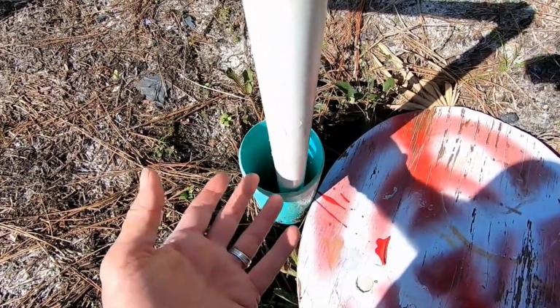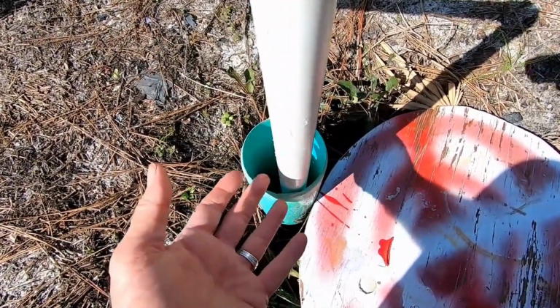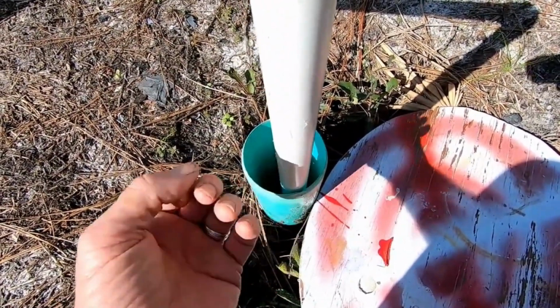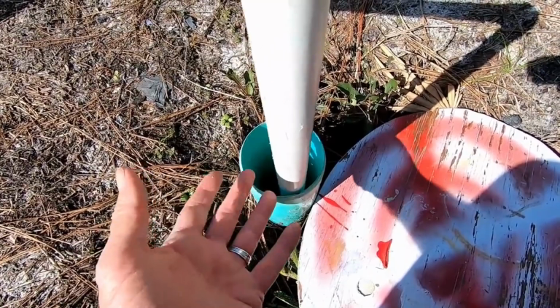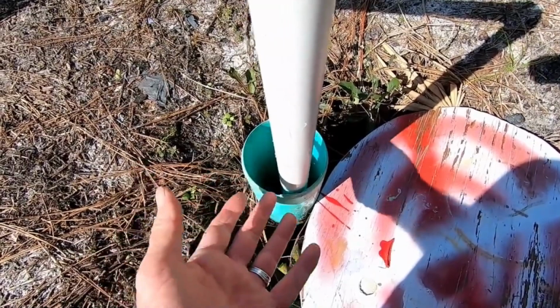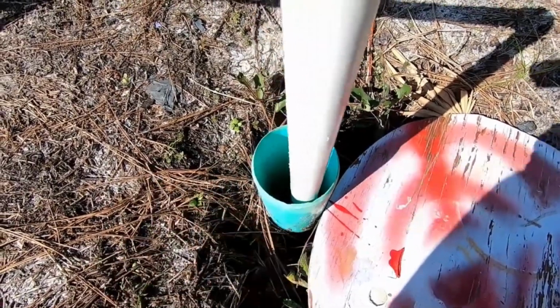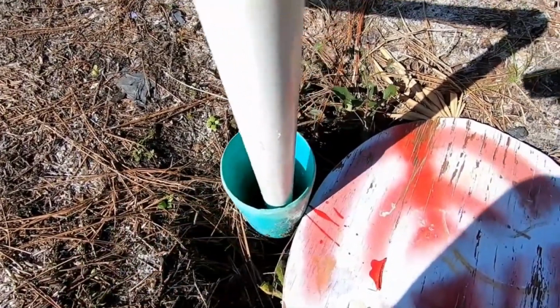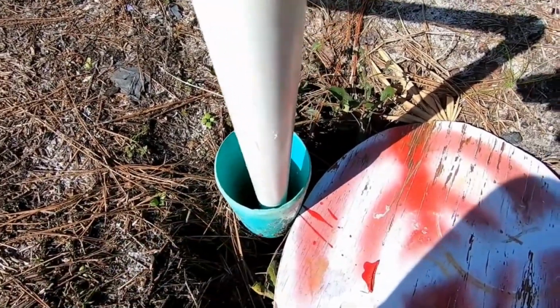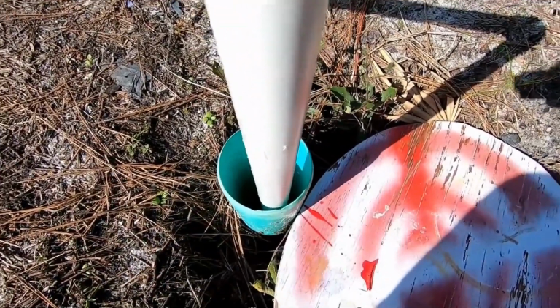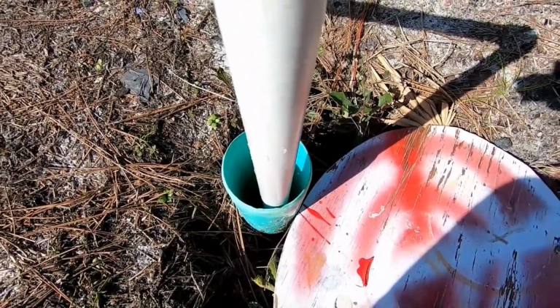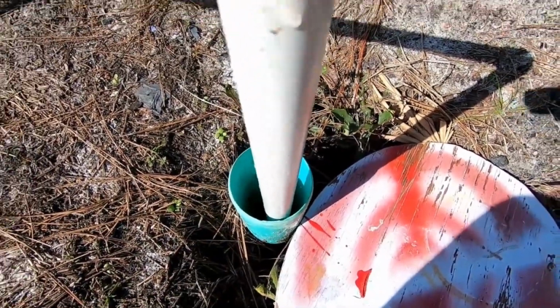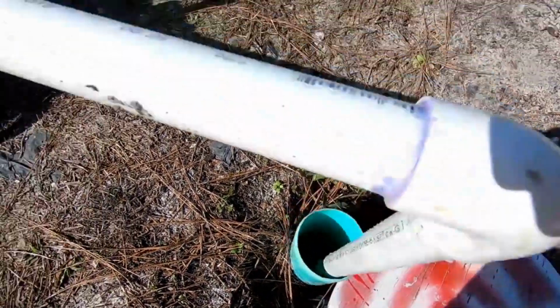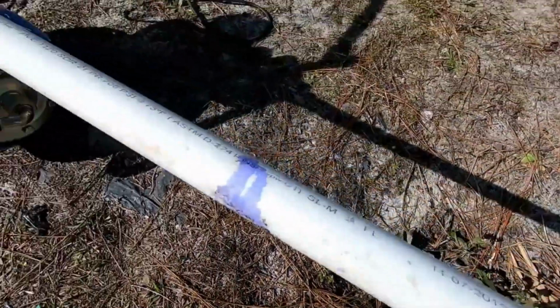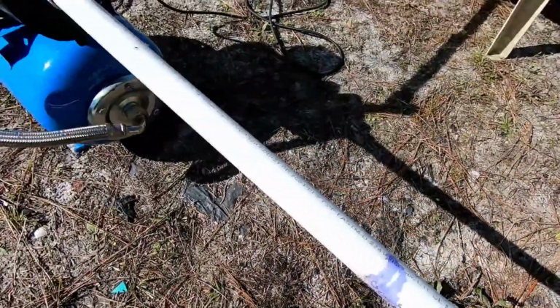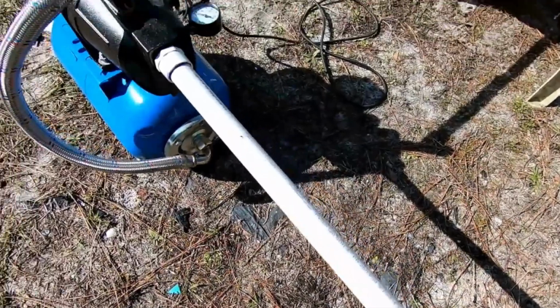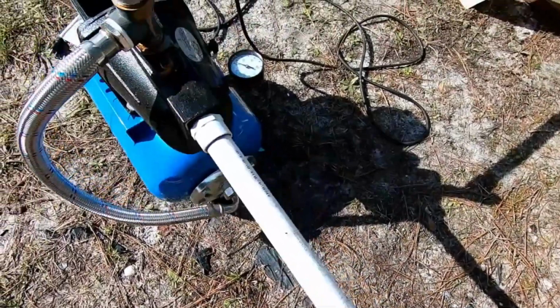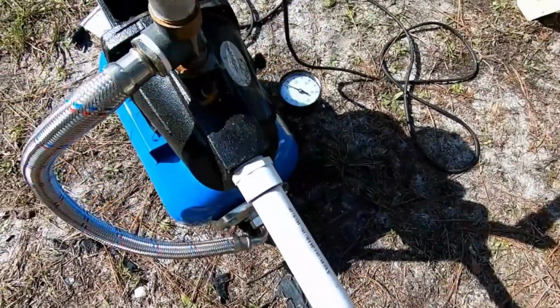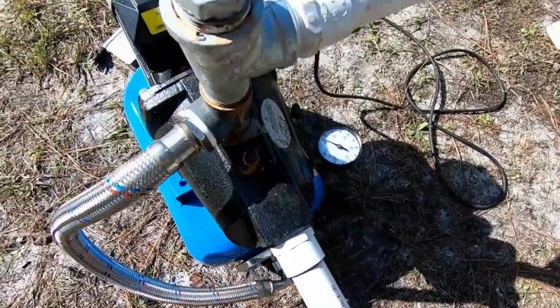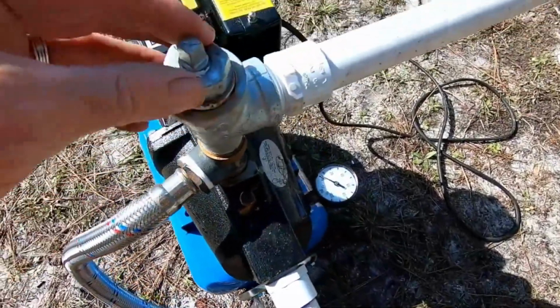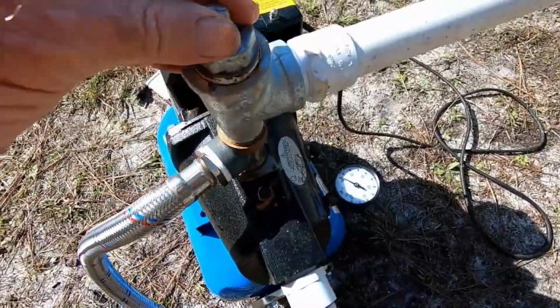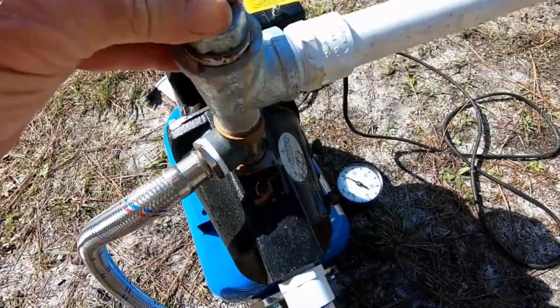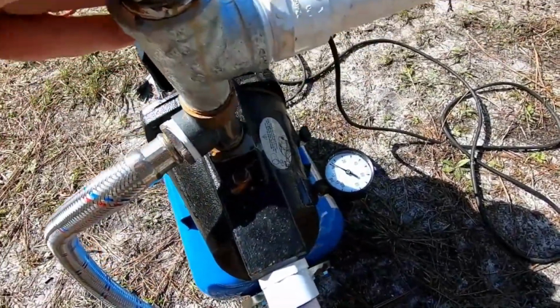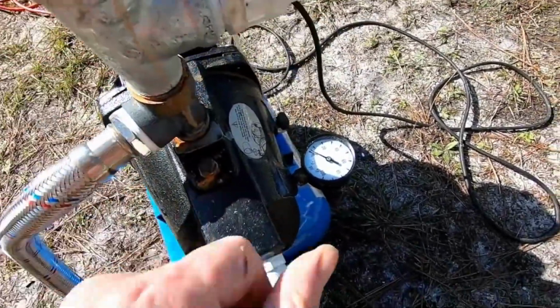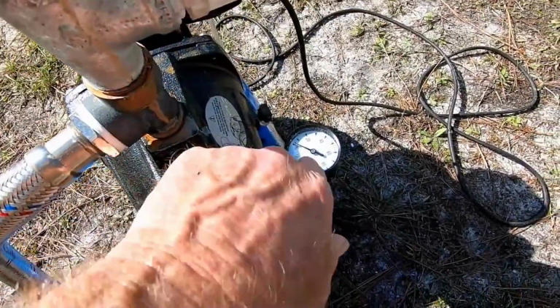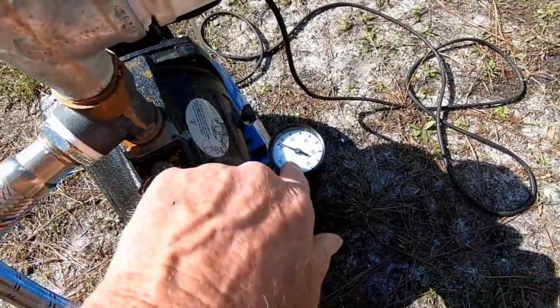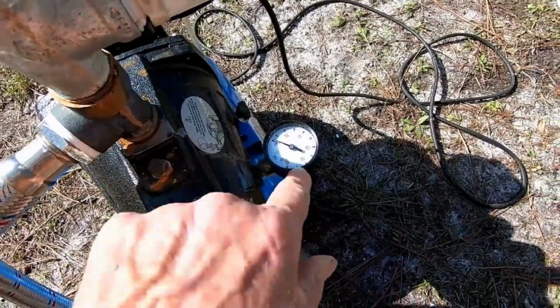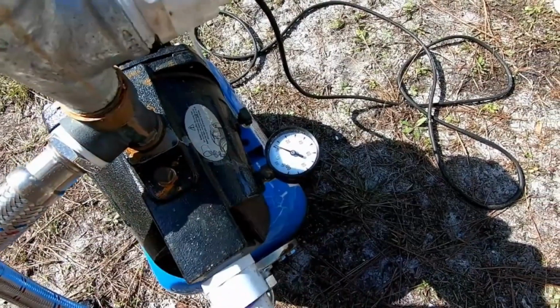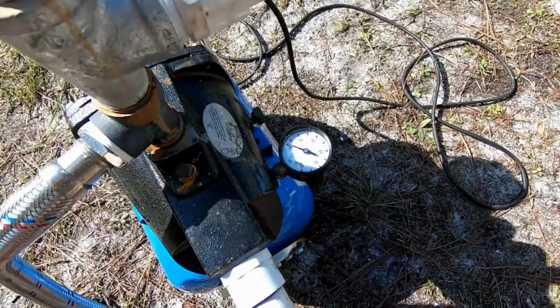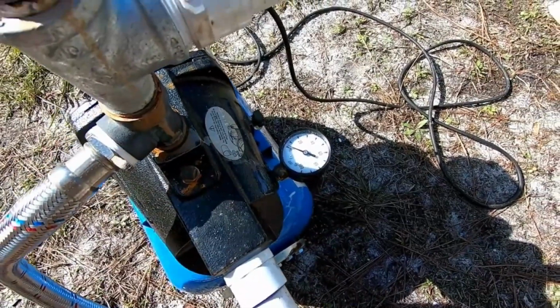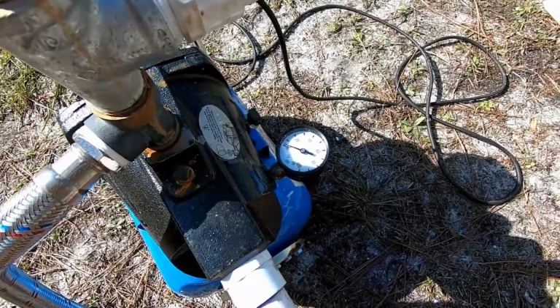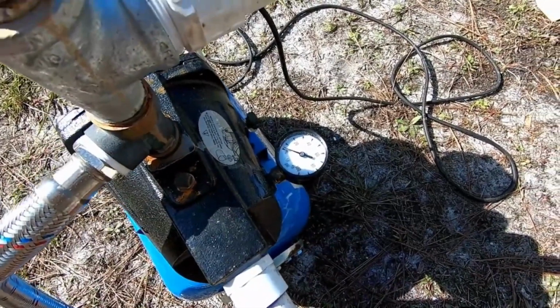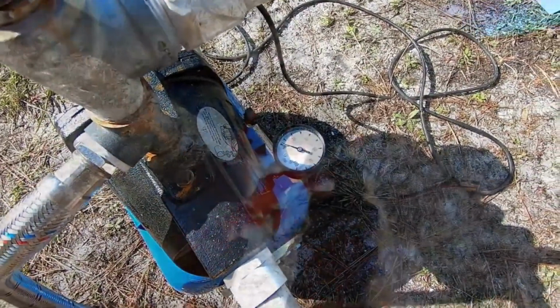You've got to keep that pump primed all the time. That's the setup there — real simple. Got some connections right here. We're going to turn it on and see what kind of pressure we get out of it. Really excited — let's see if it works.